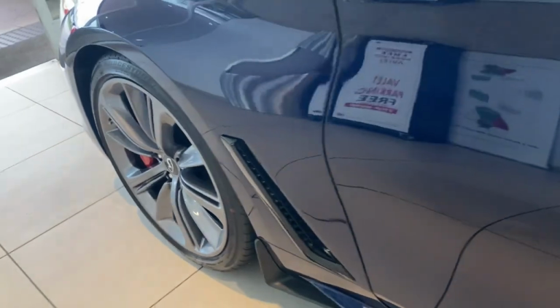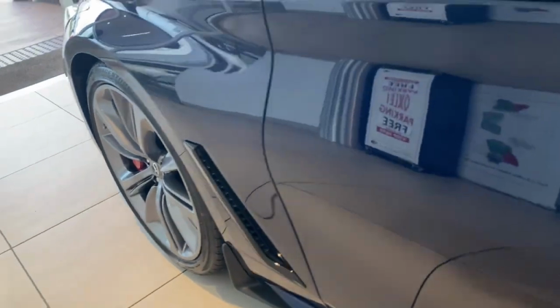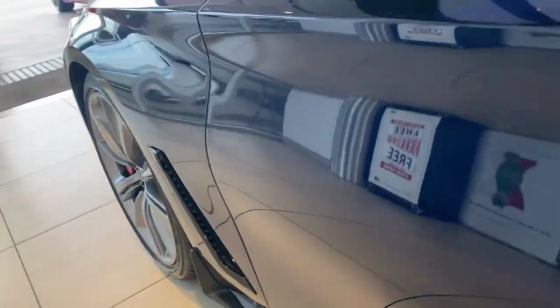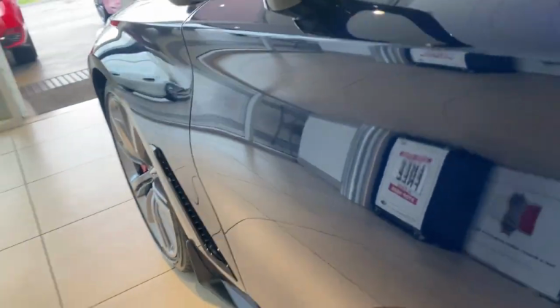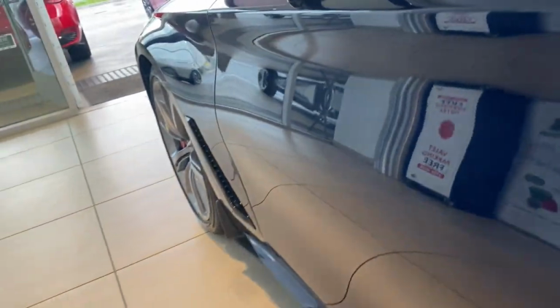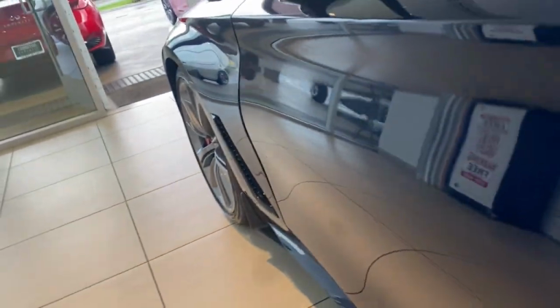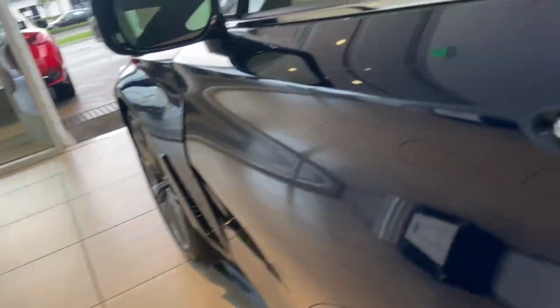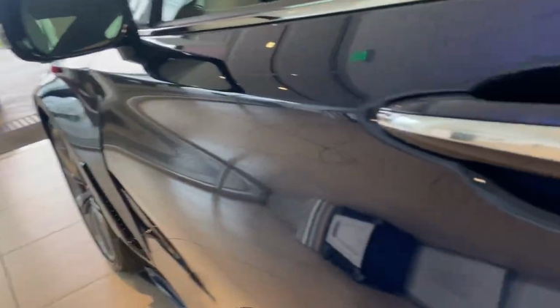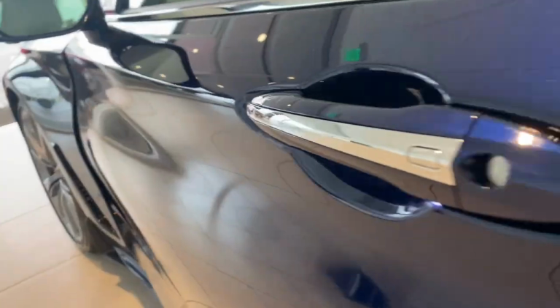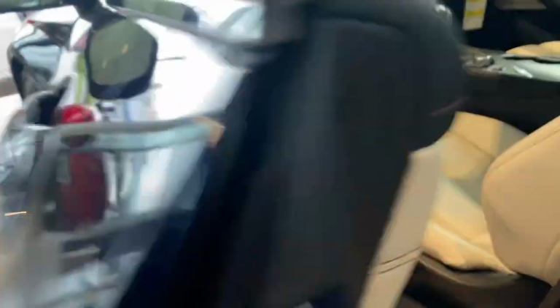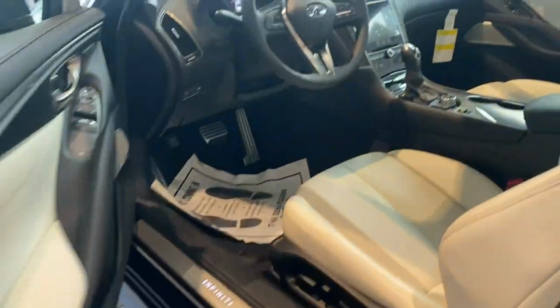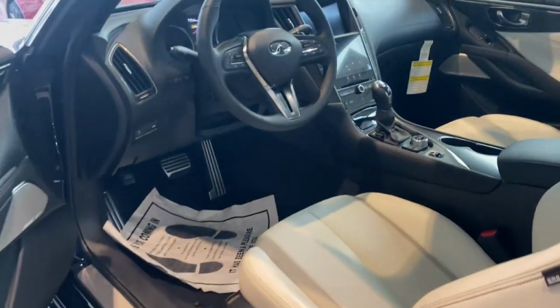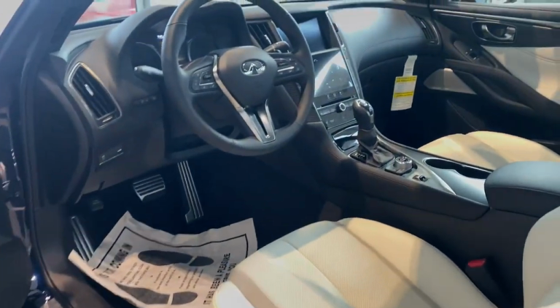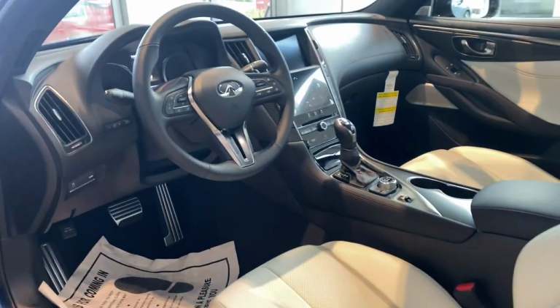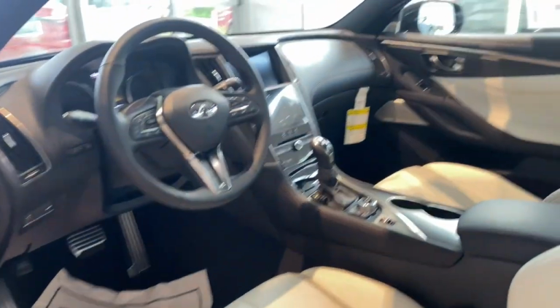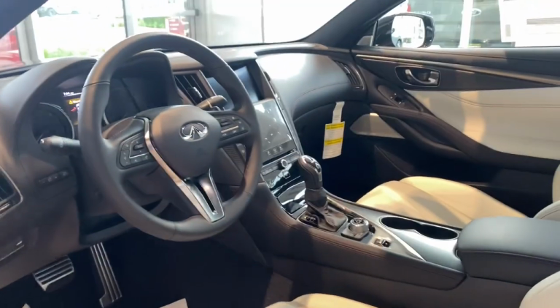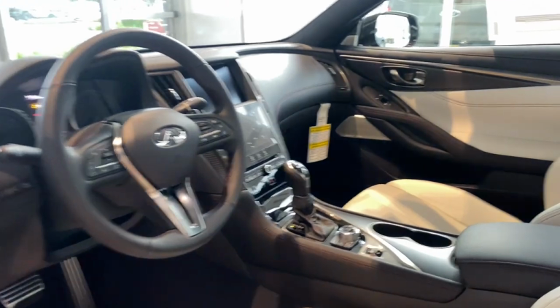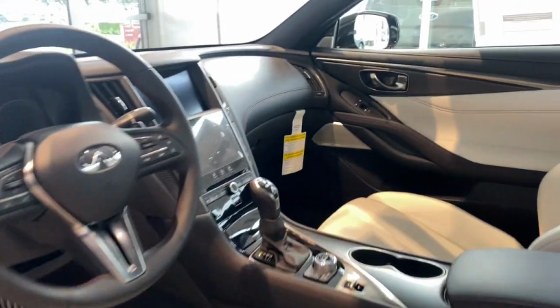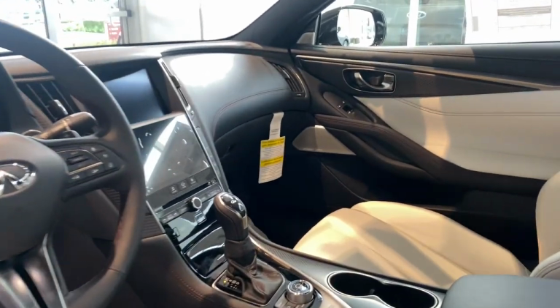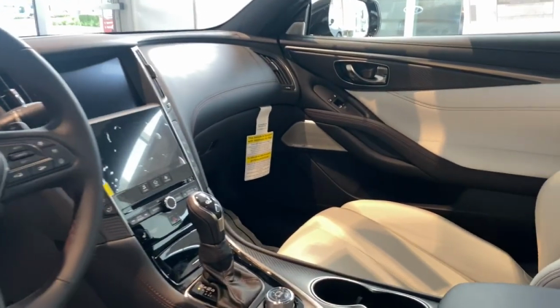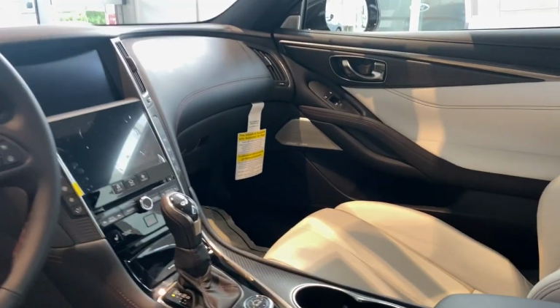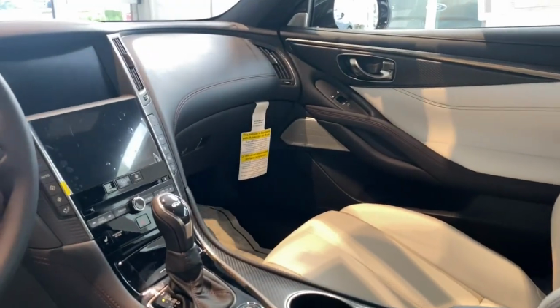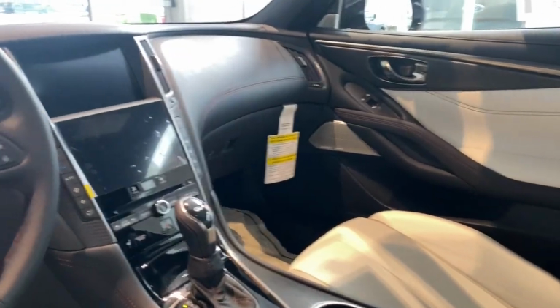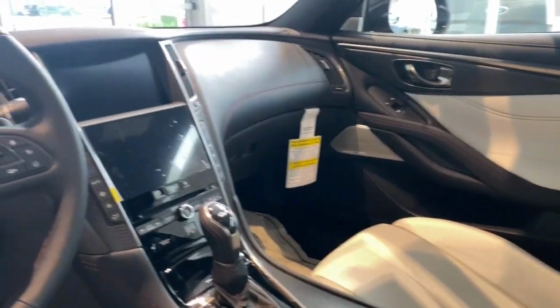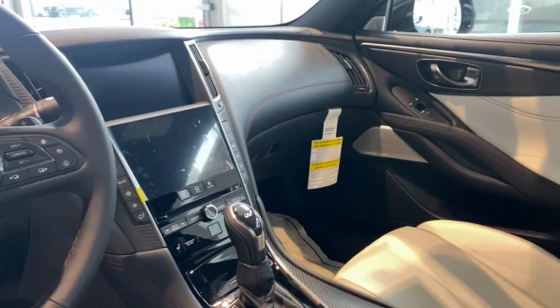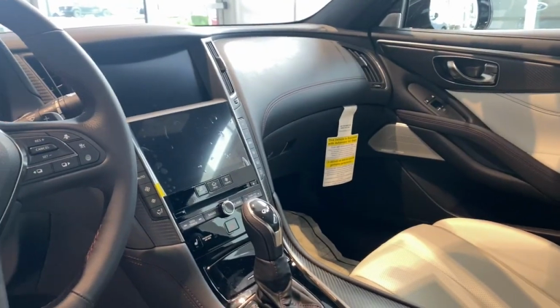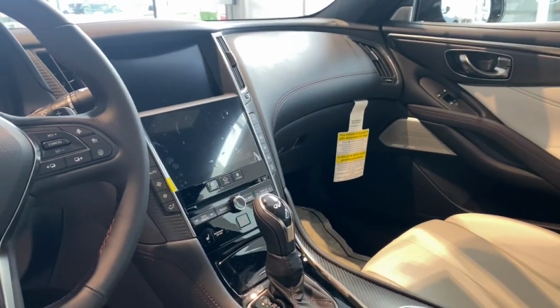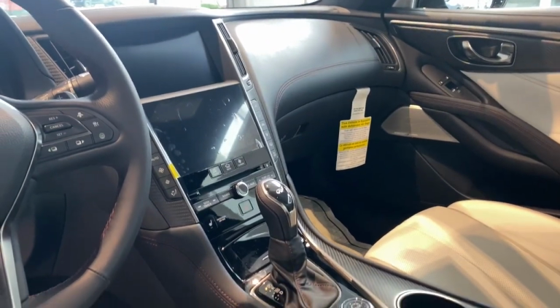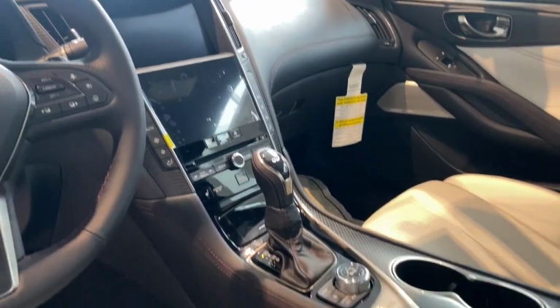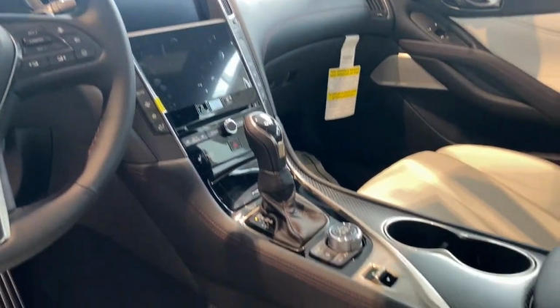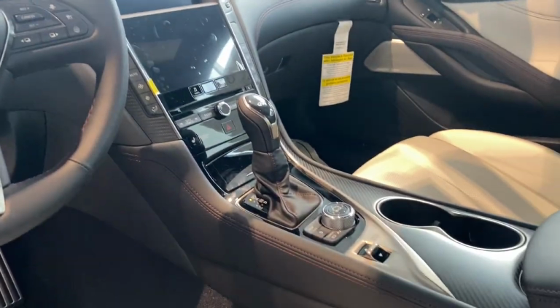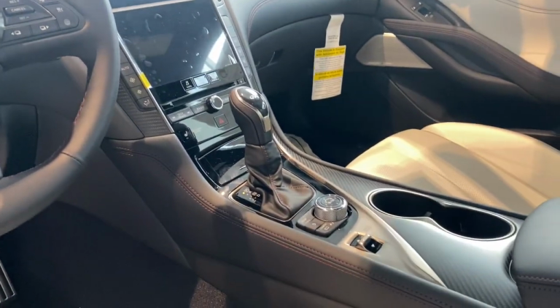High-end style at an incredible value — that's the Q60. See for yourself when you take it out for a test drive. Our professional staff looks forward to giving you excellent service.